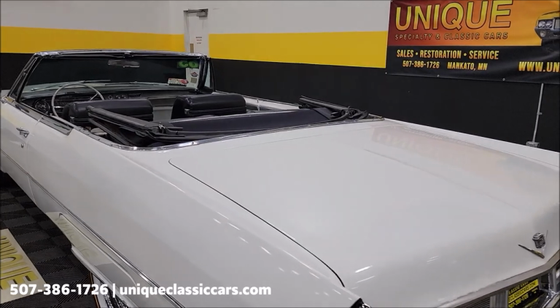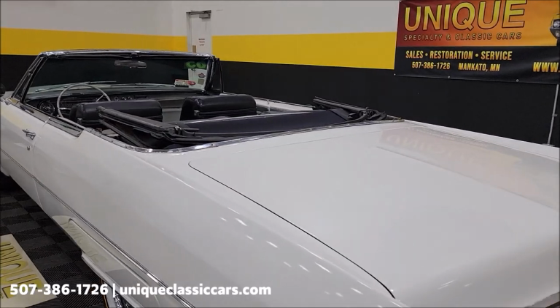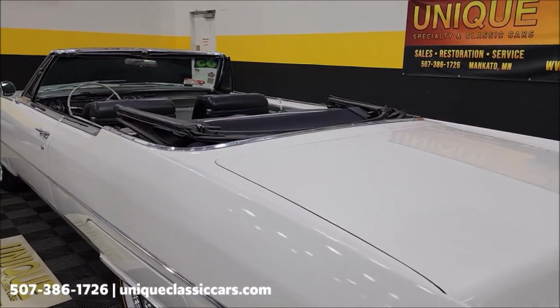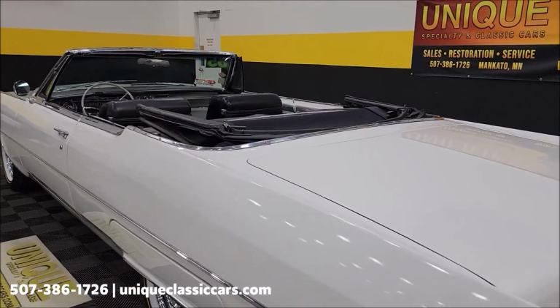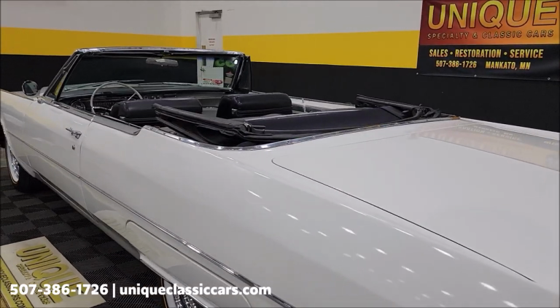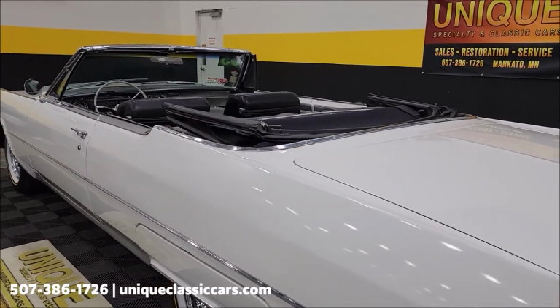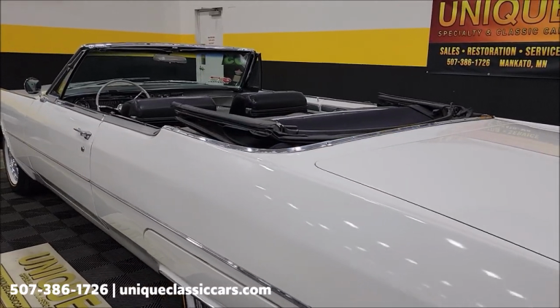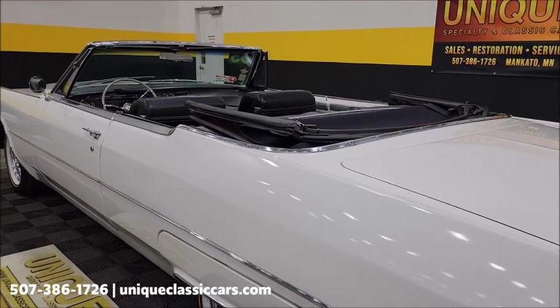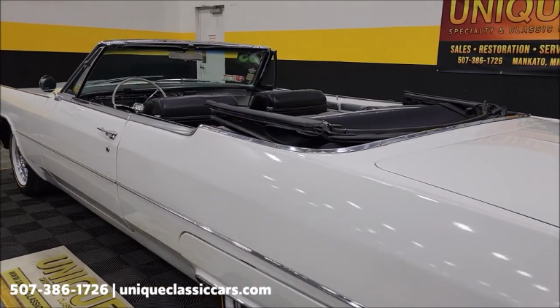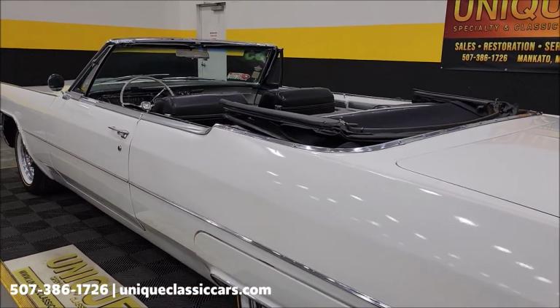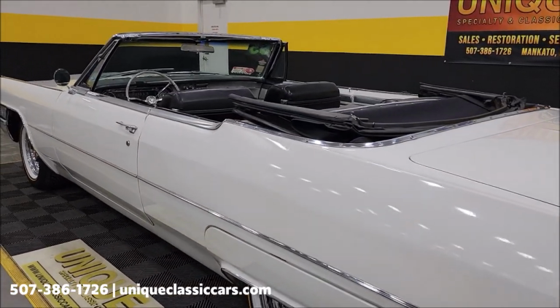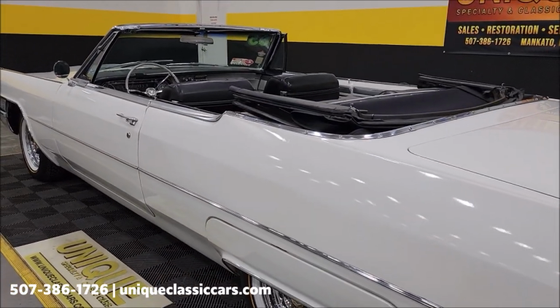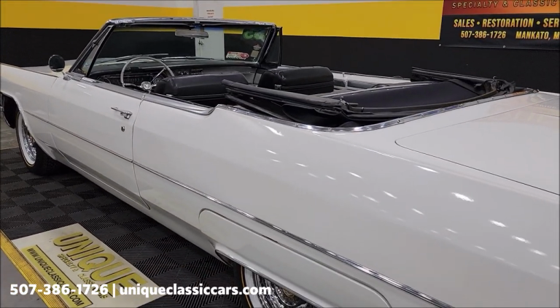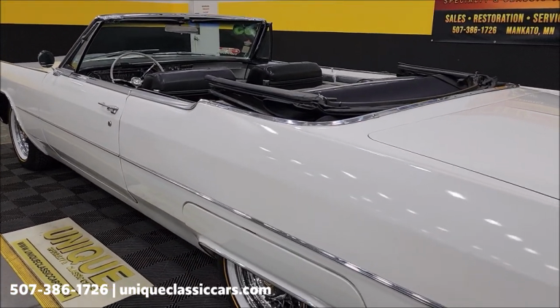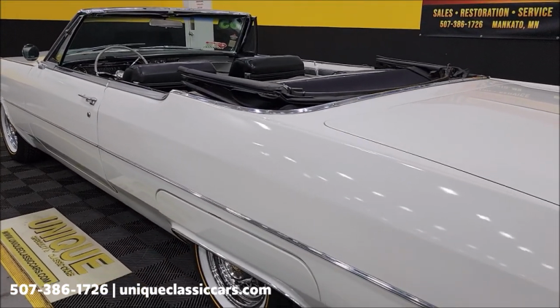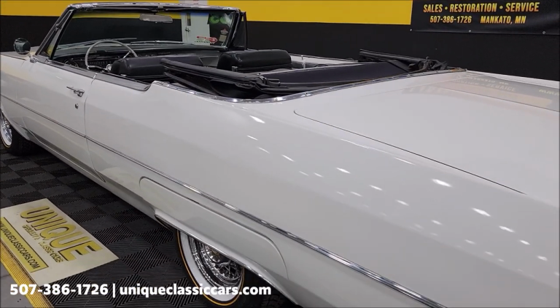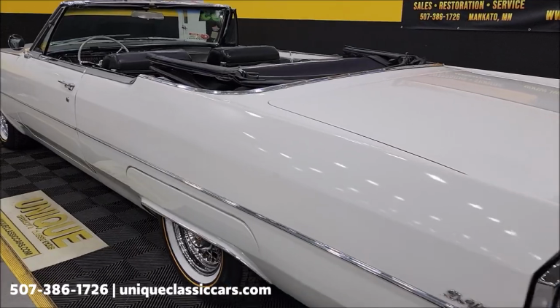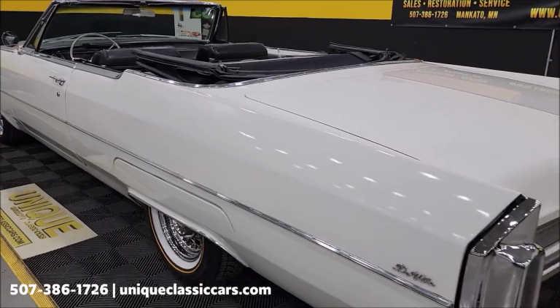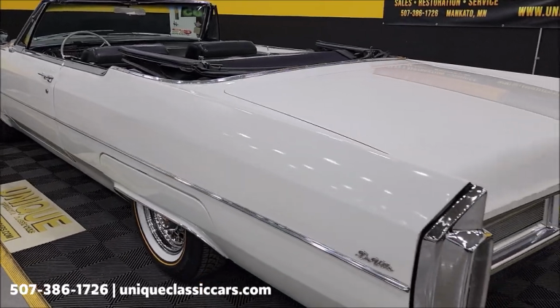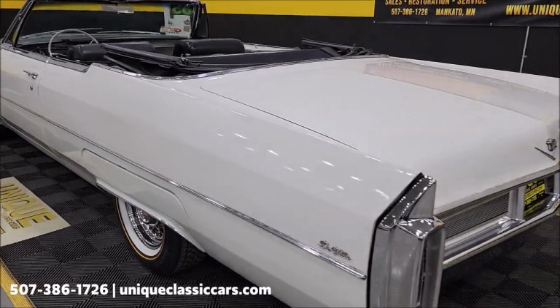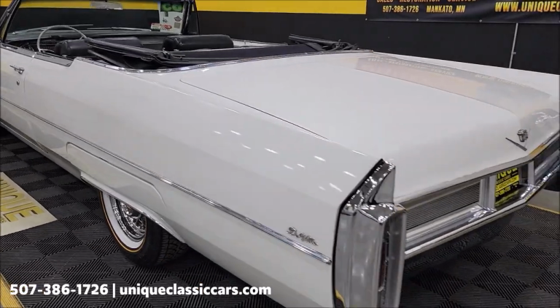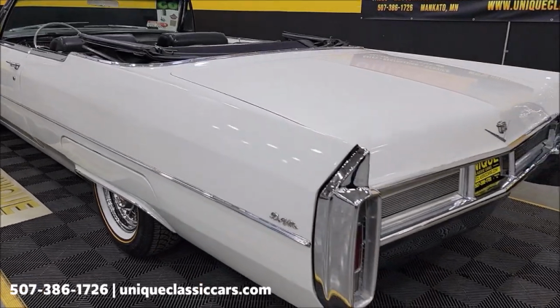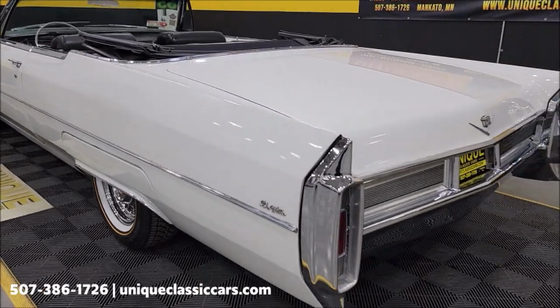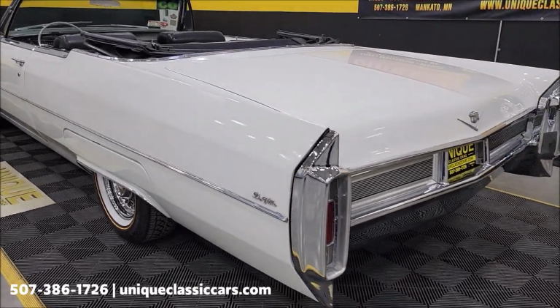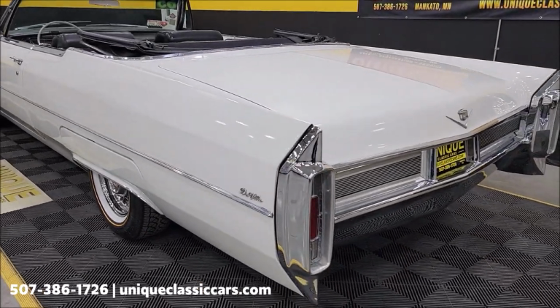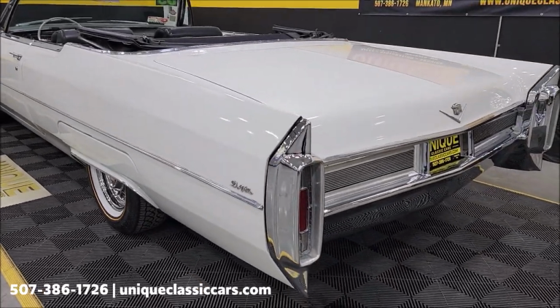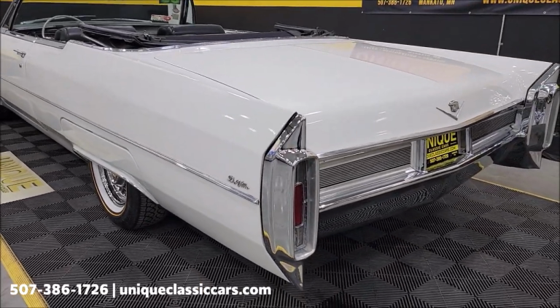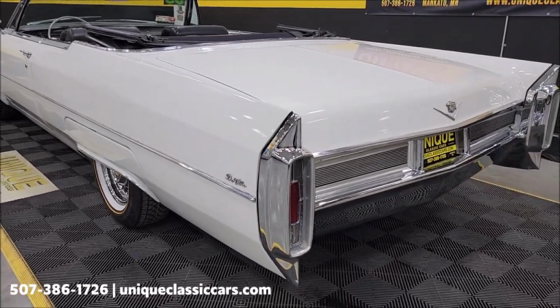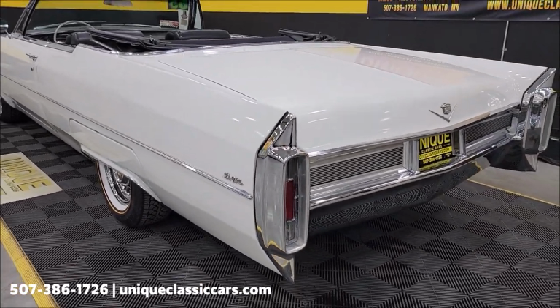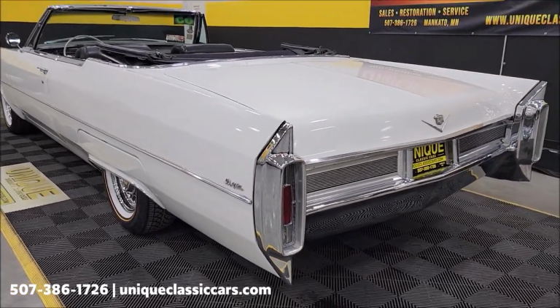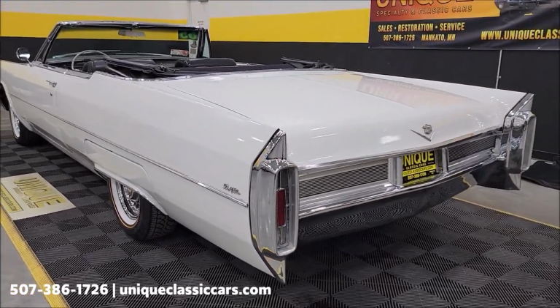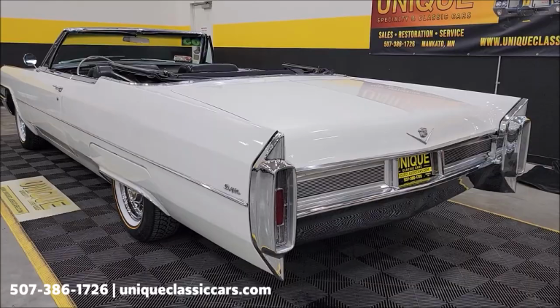You can see still pictures of the trunk and again the underside and engine bay at uniqueclassiccars.com. Click the link down below this video in the description and it'll take you right there.